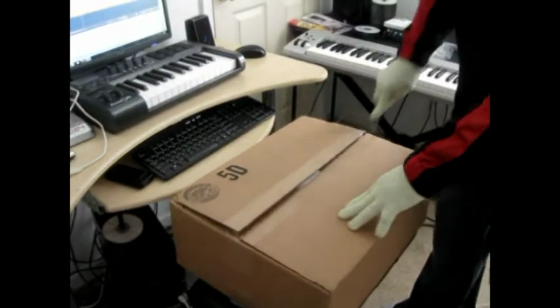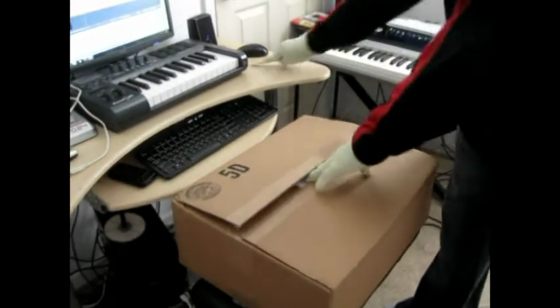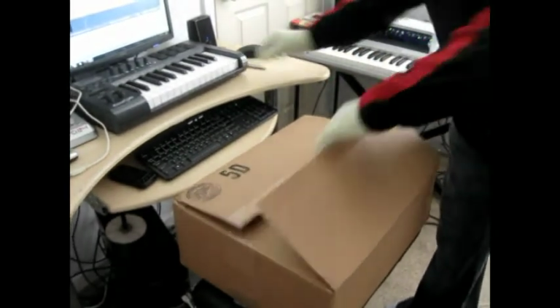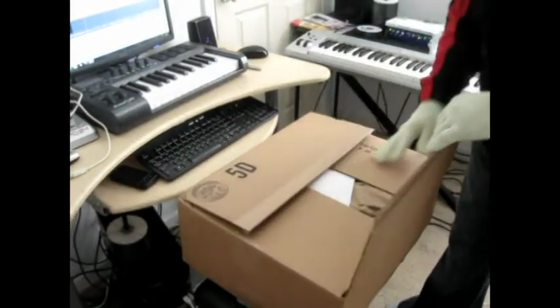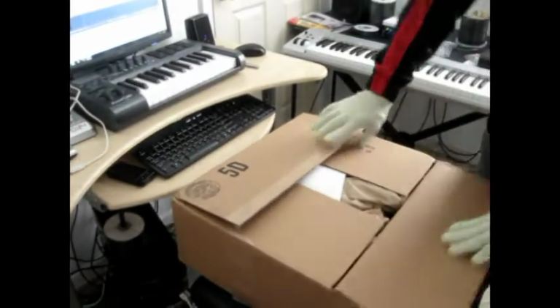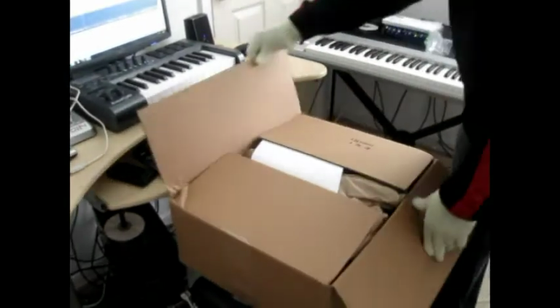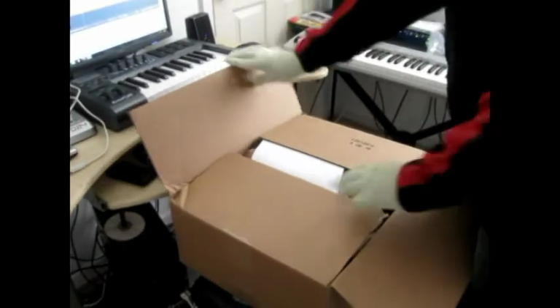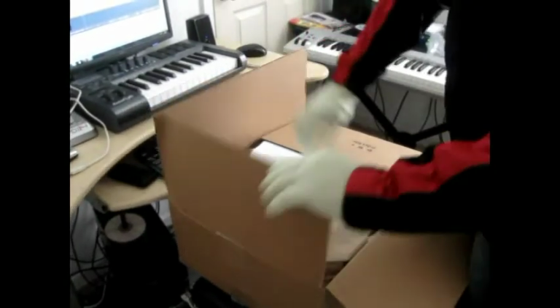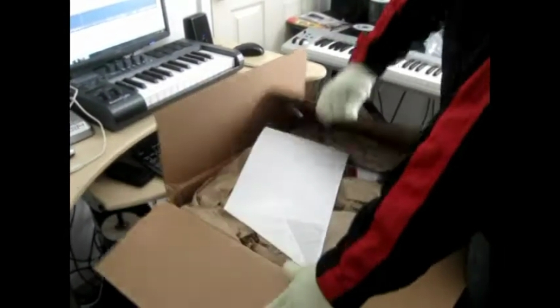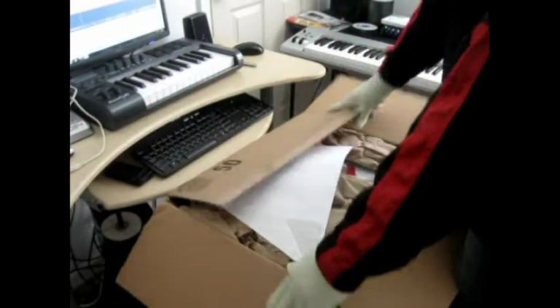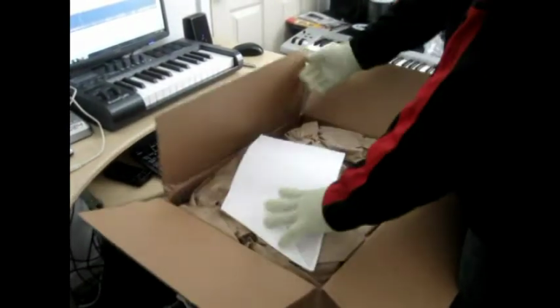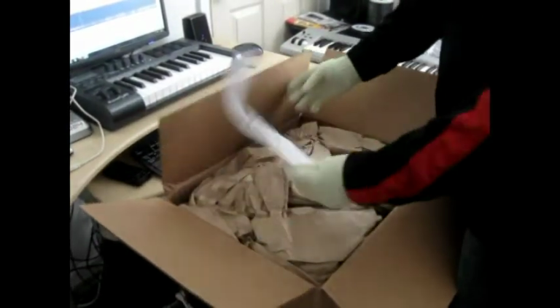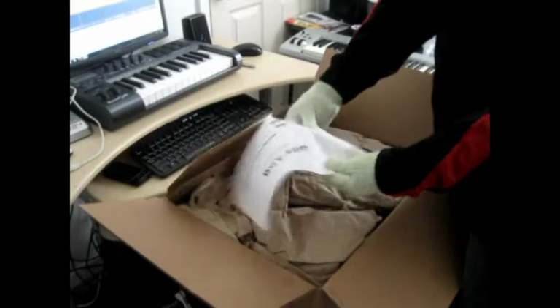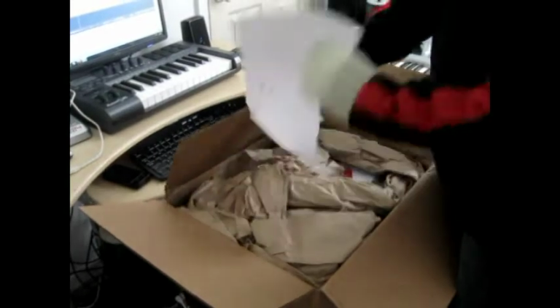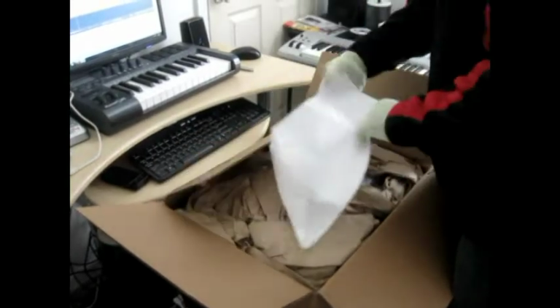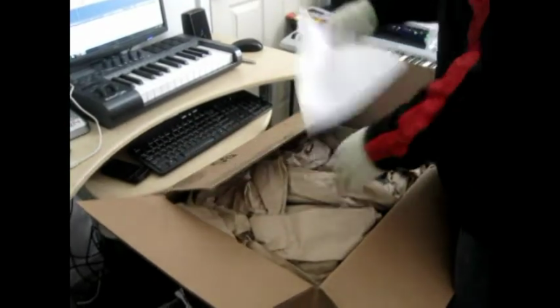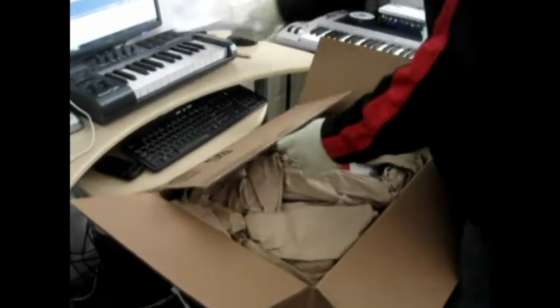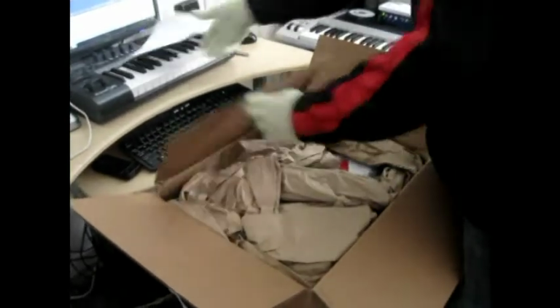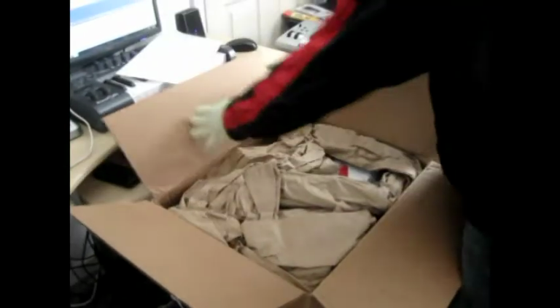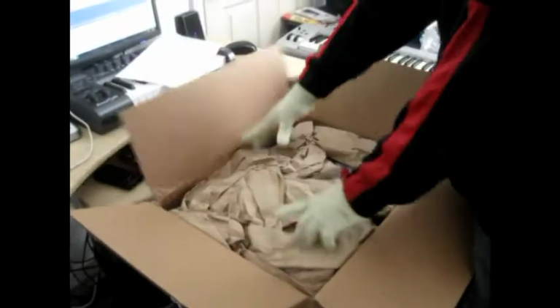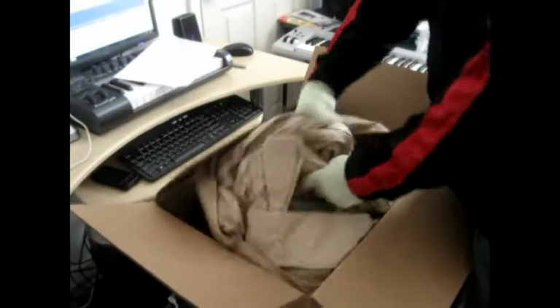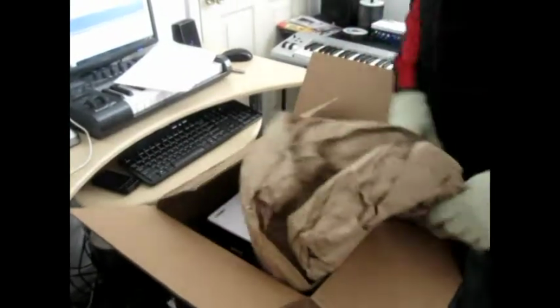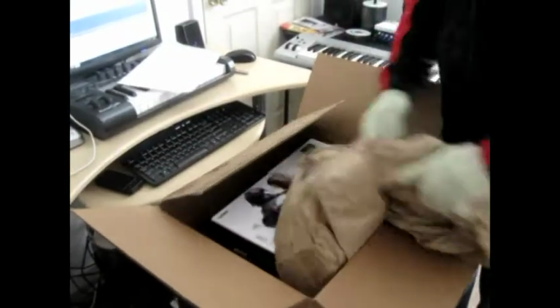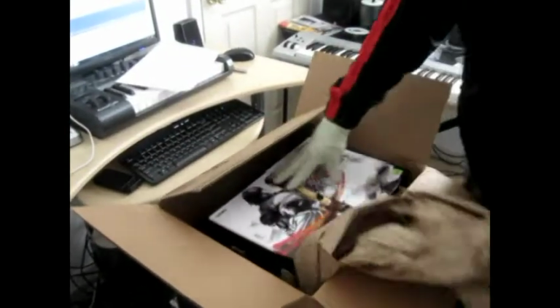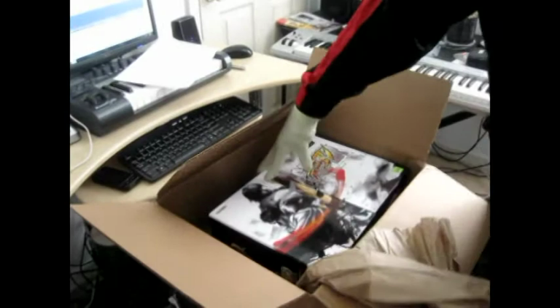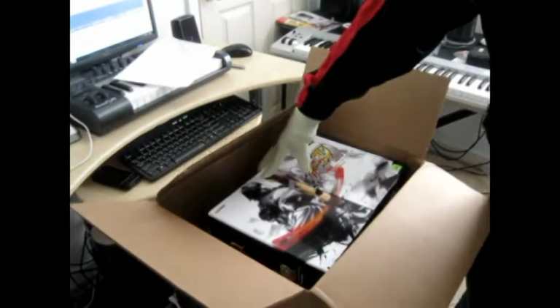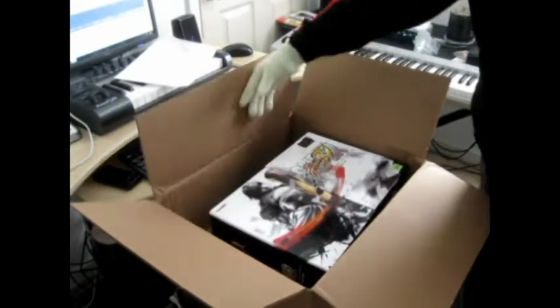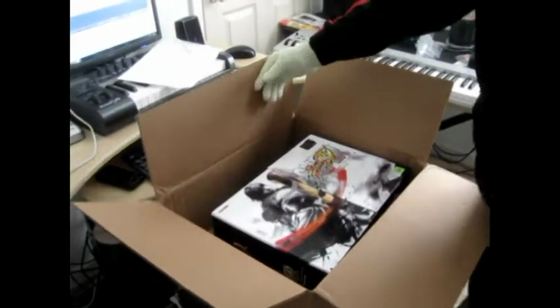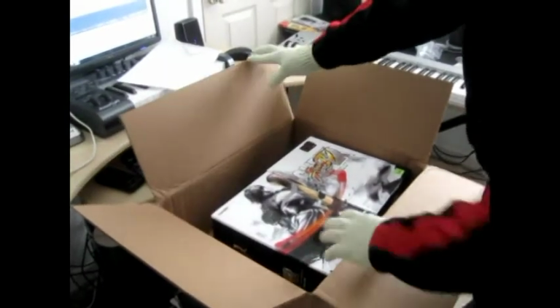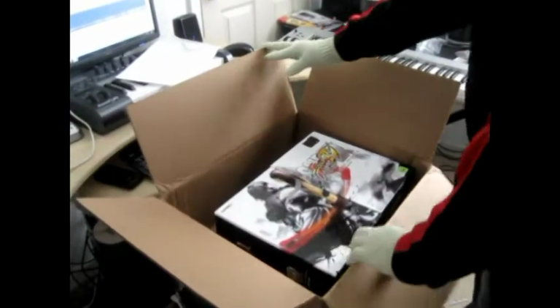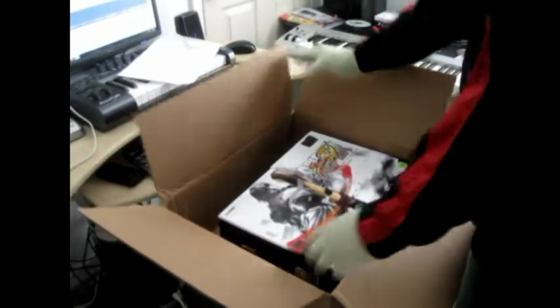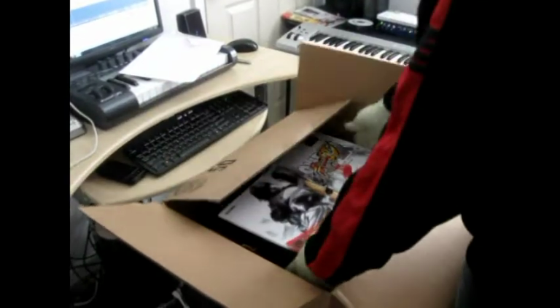I'm doing the unboxing of the official Super Street Fighter 4 Arcade Fight Stick. Now I was looking for a custom arcade stick and it really didn't work out with the vendor that I was dealing with, so I'm looking for a different vendor.